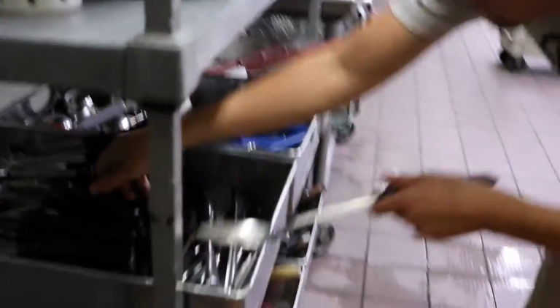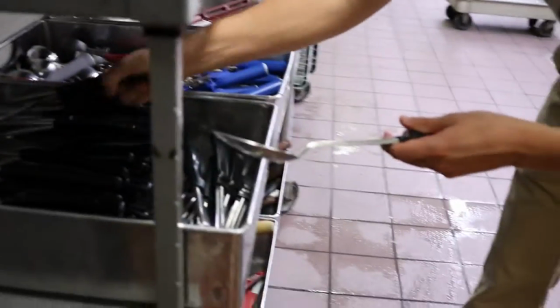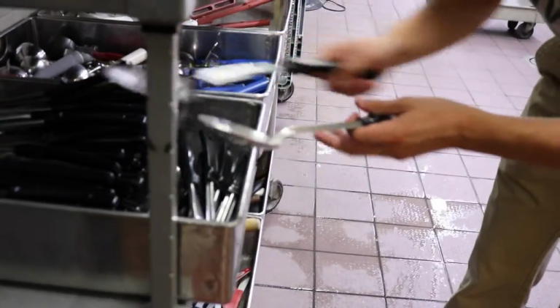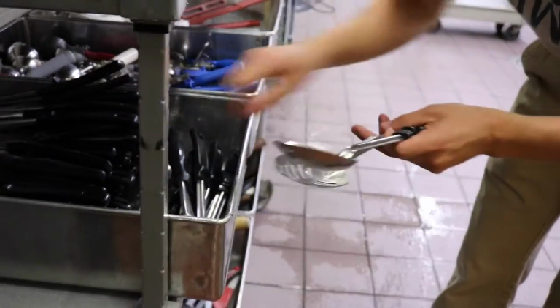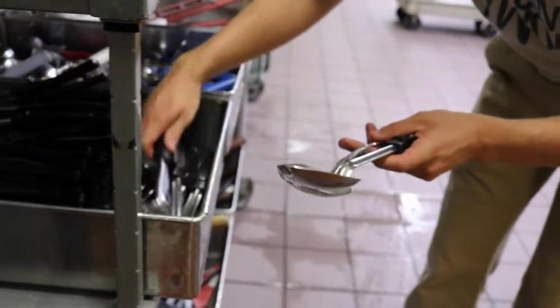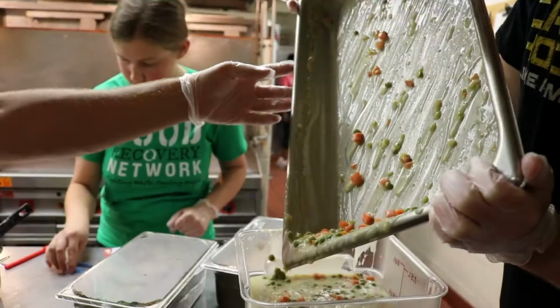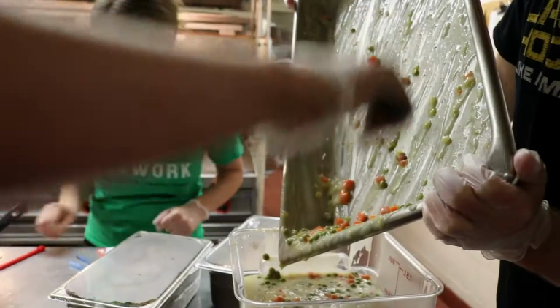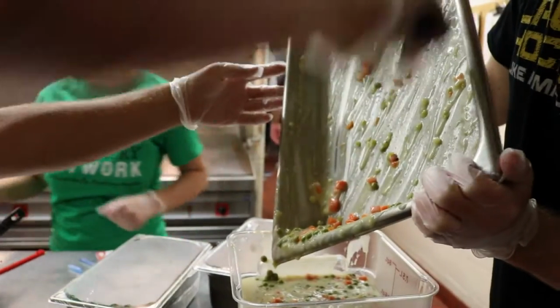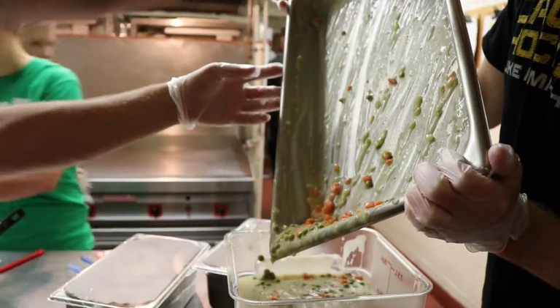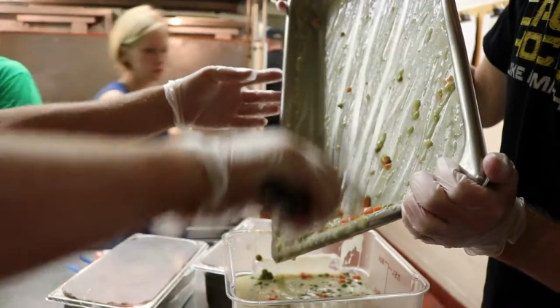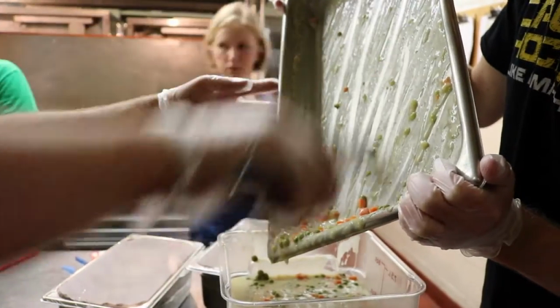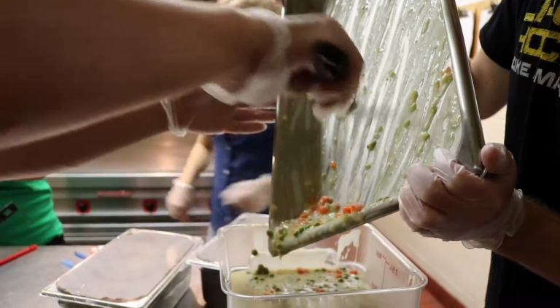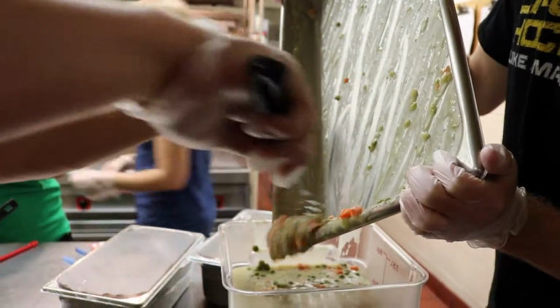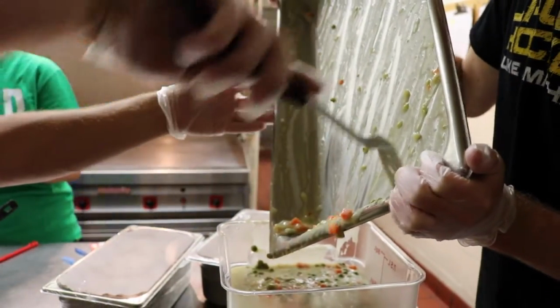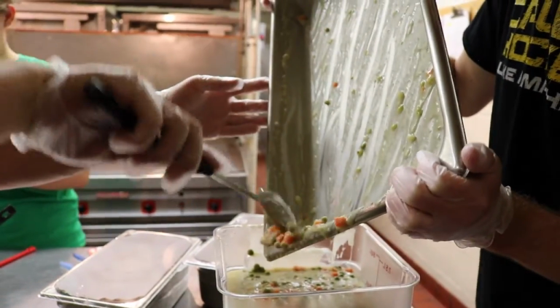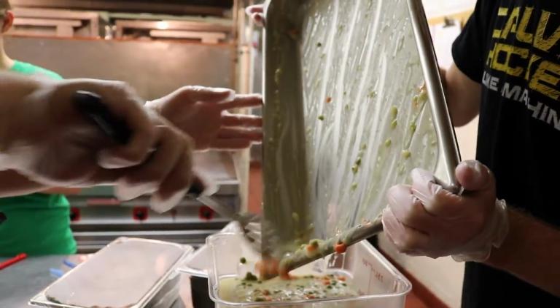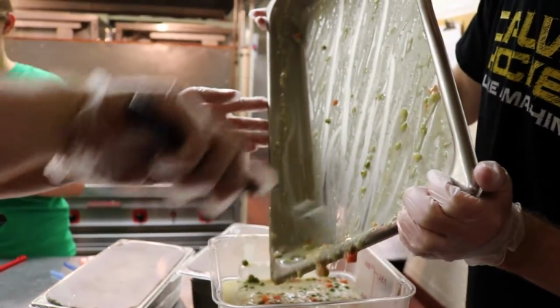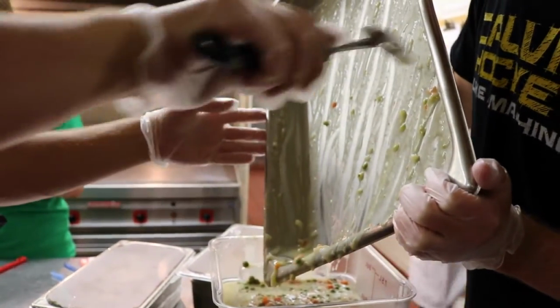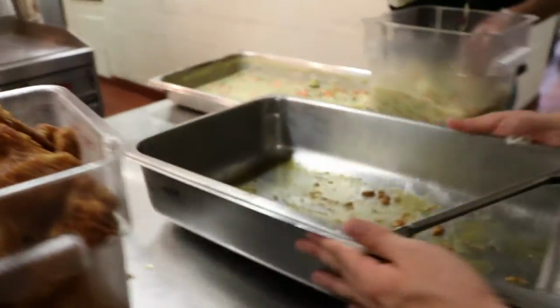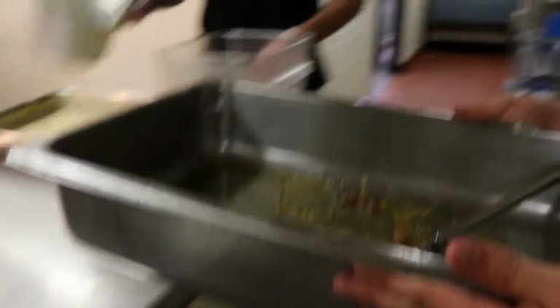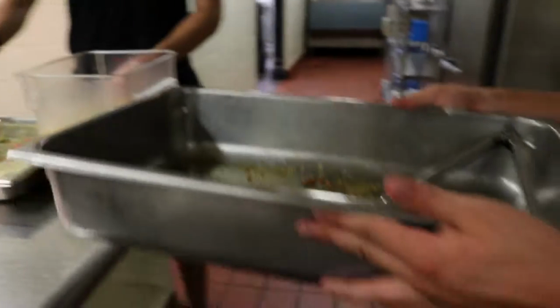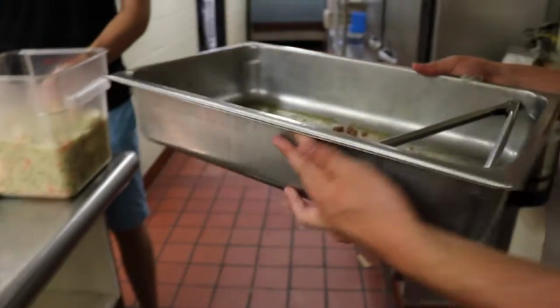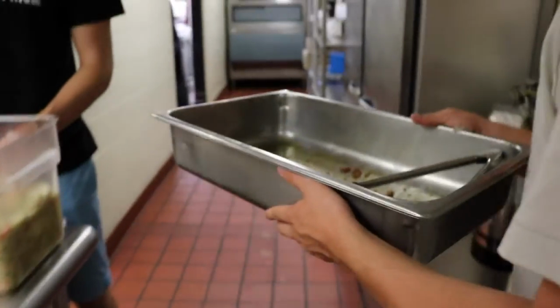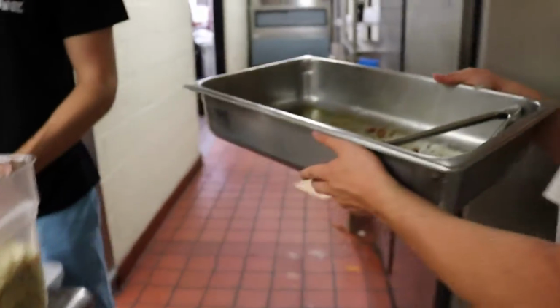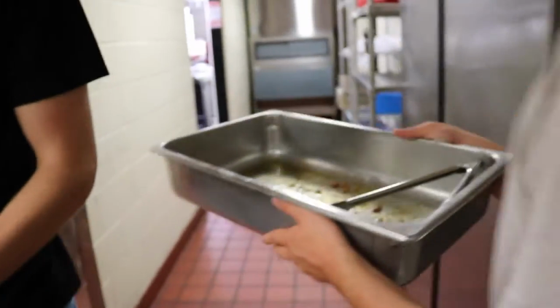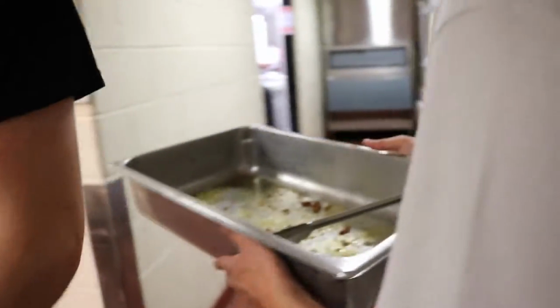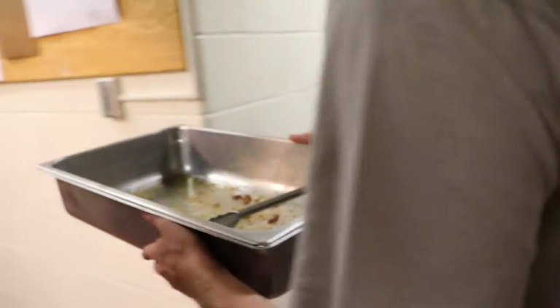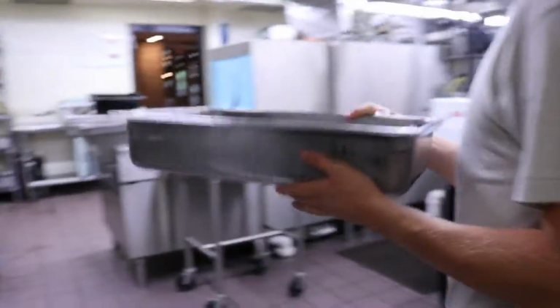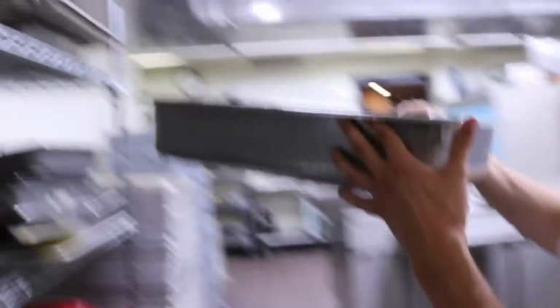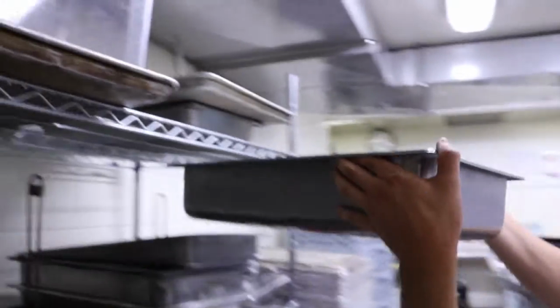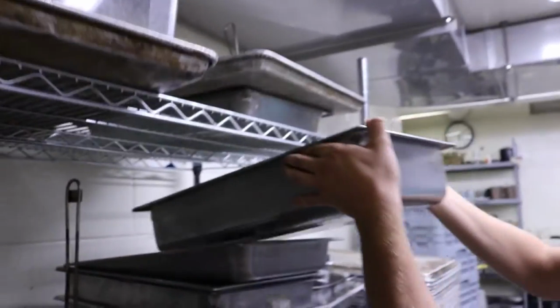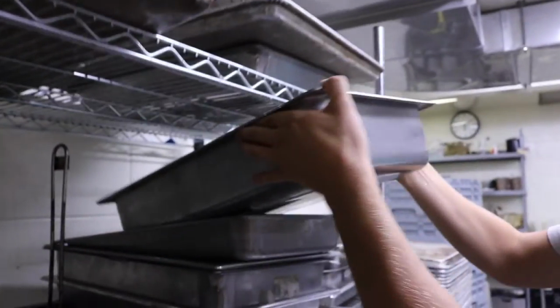Spoons, spatulas, and tongs are used to transfer the food from the dining hall trays to our containers, and these utensils can be found at specific locations in each kitchen. If you are unsure where the utensils are stored, simply ask one of the dining hall staff who would be happy to show you.